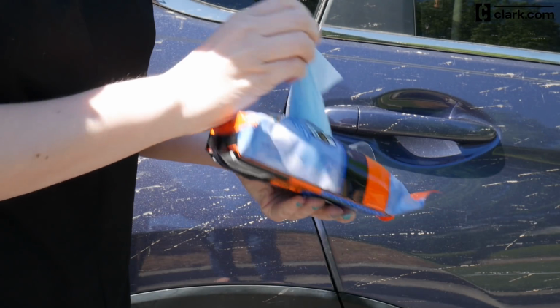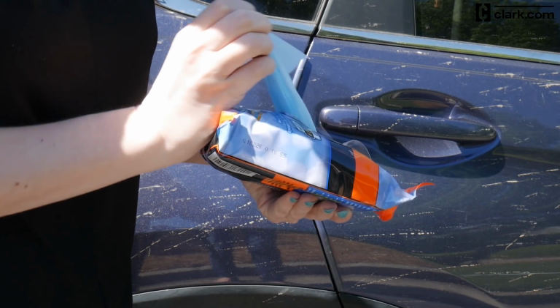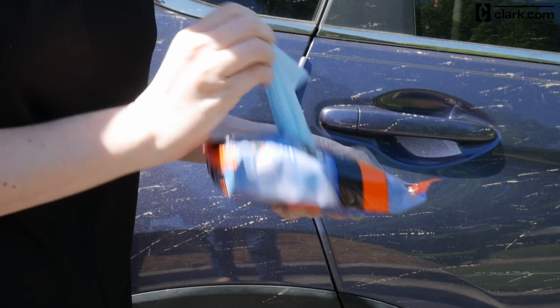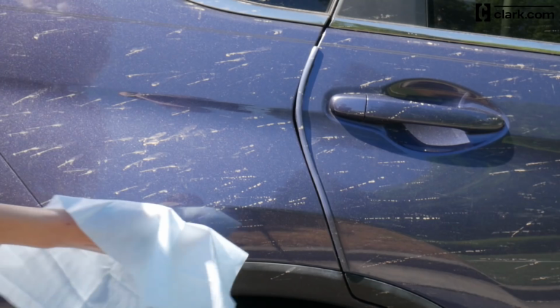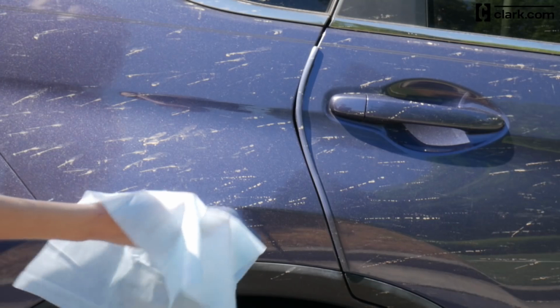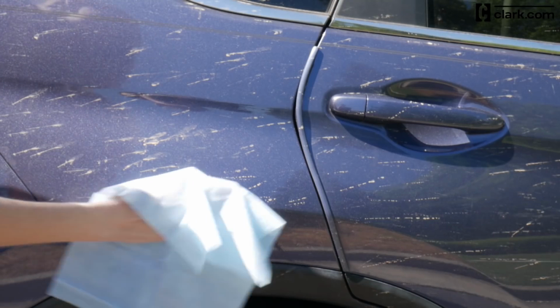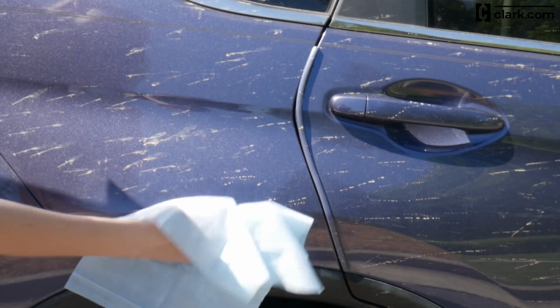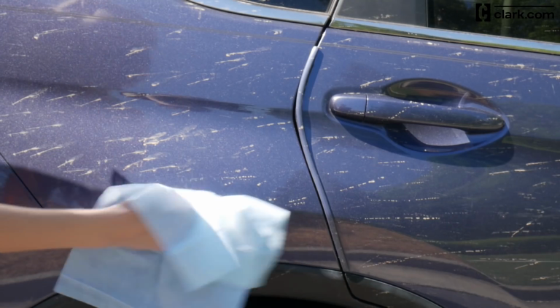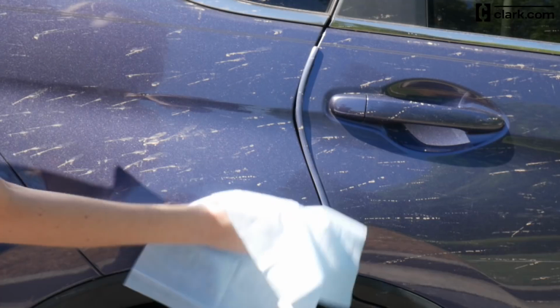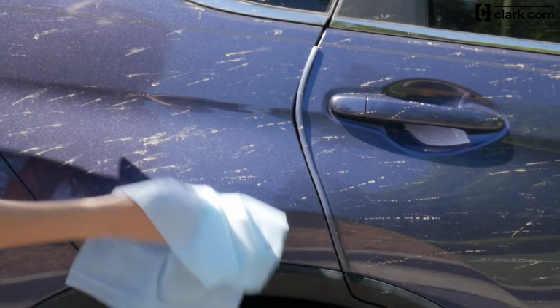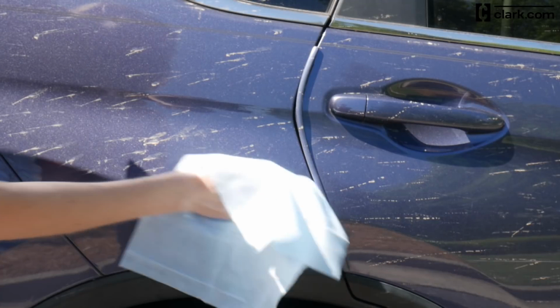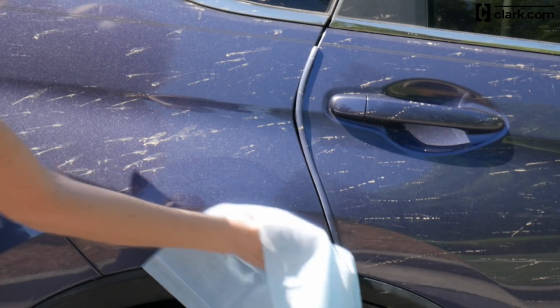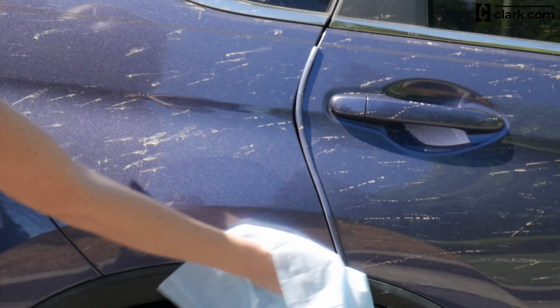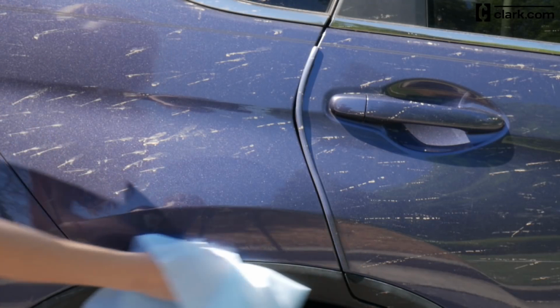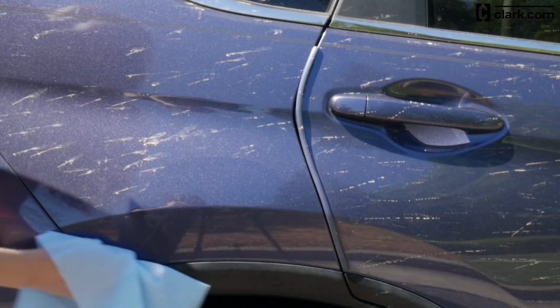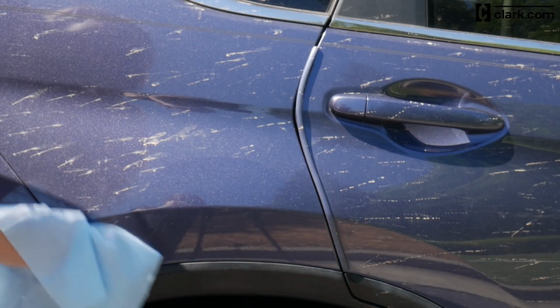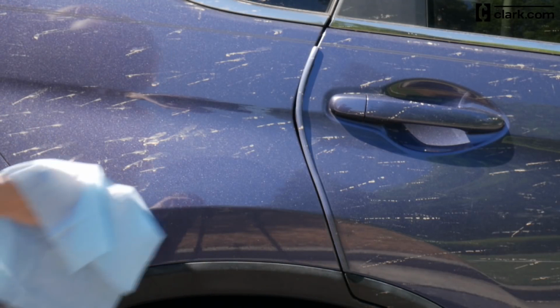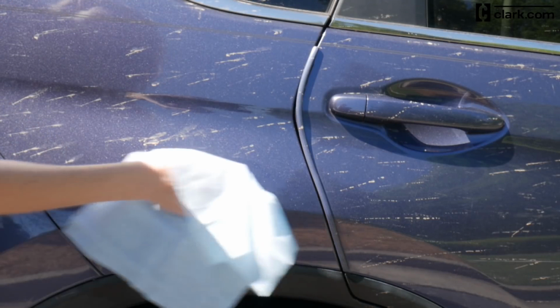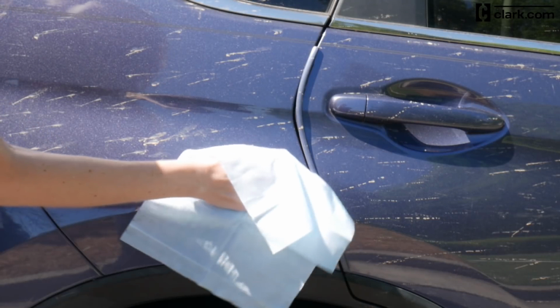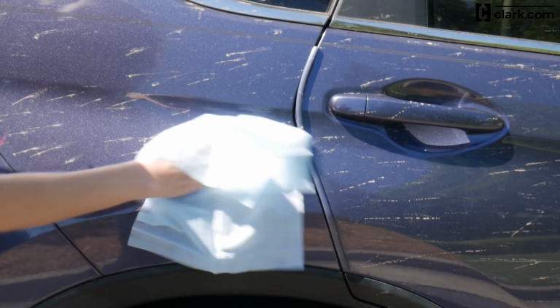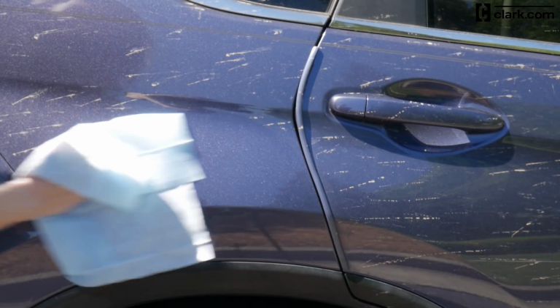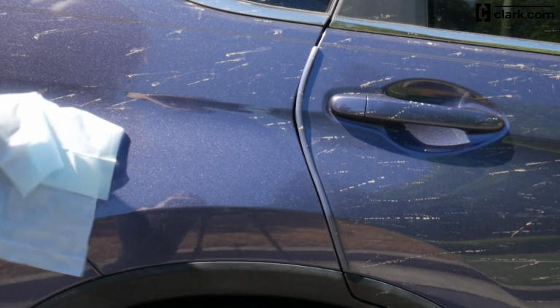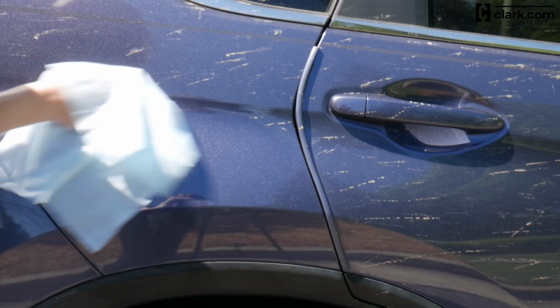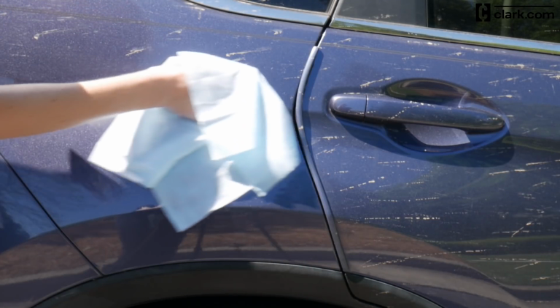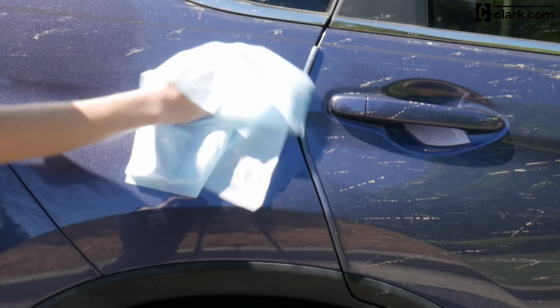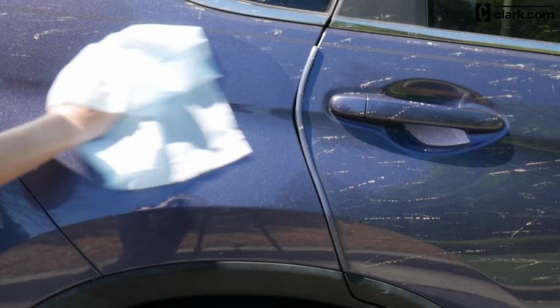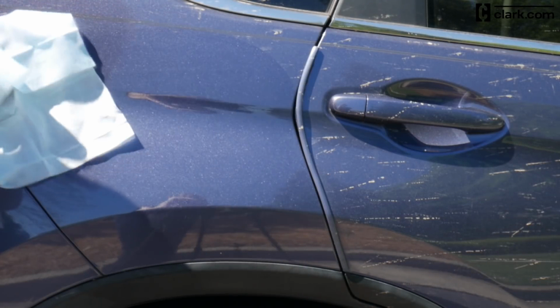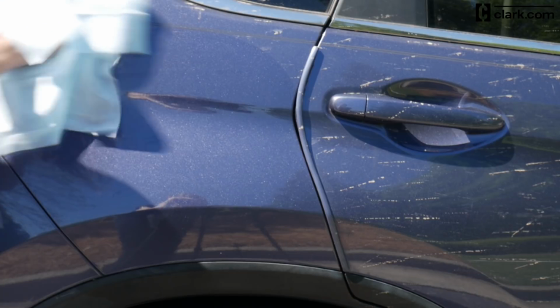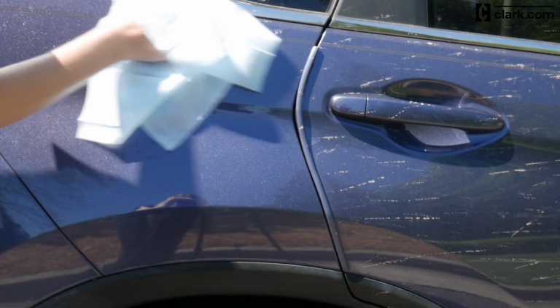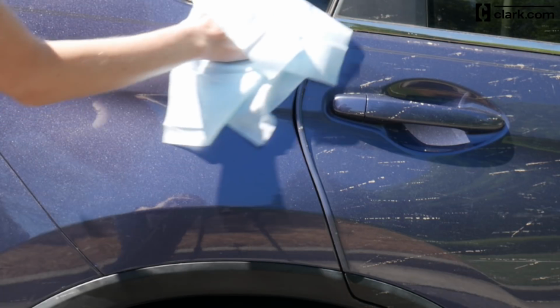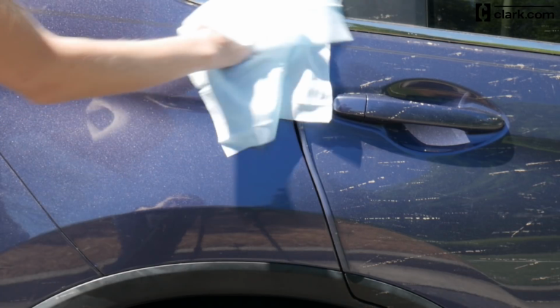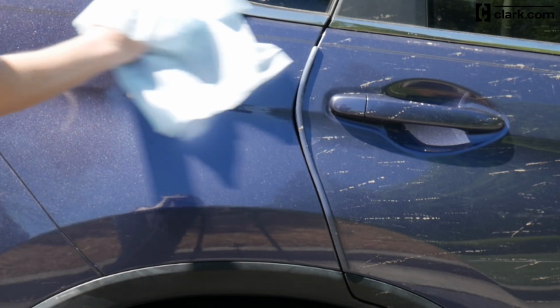All you have to do is swipe it across your car's surface to remove the grime. As you can see, the dirt comes off easily and doesn't smear around.